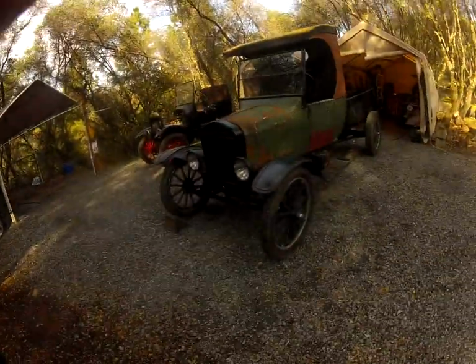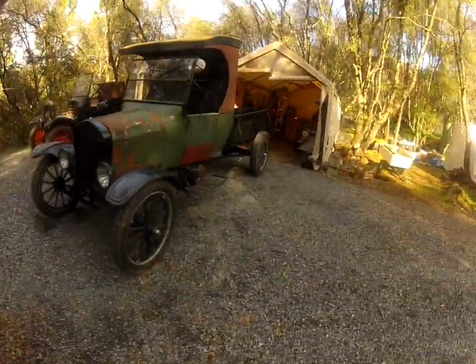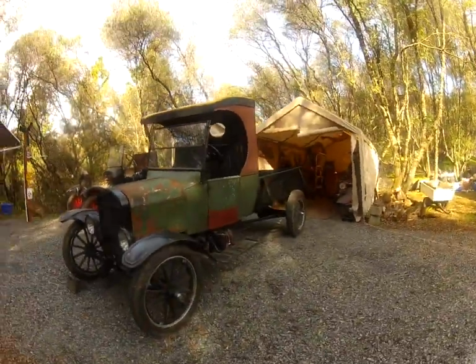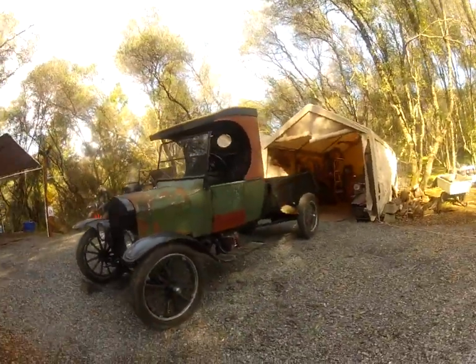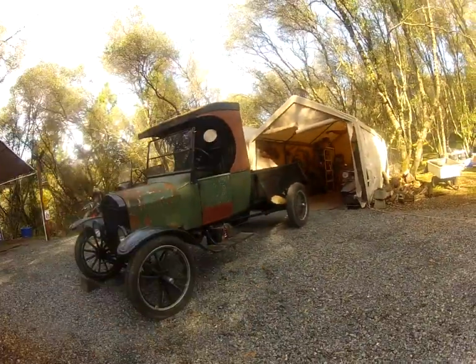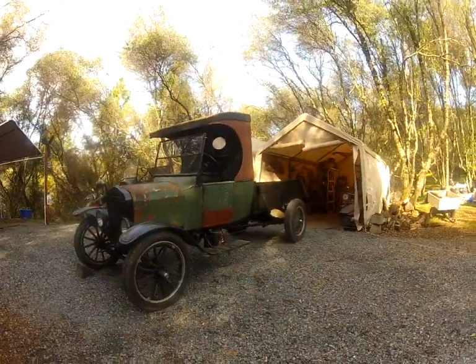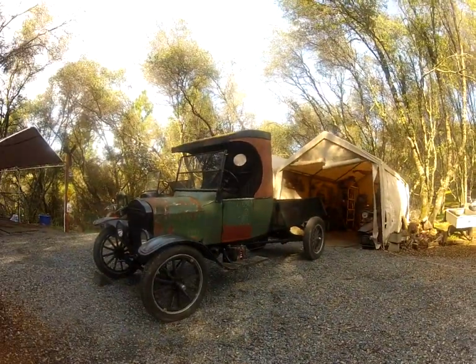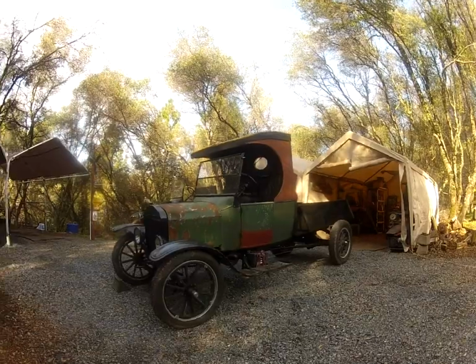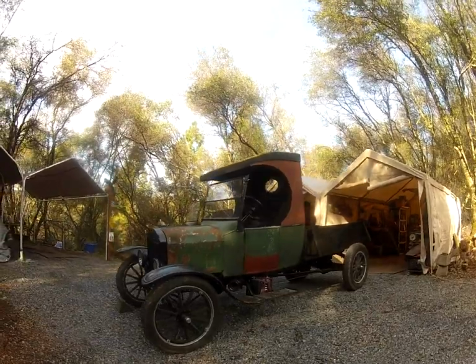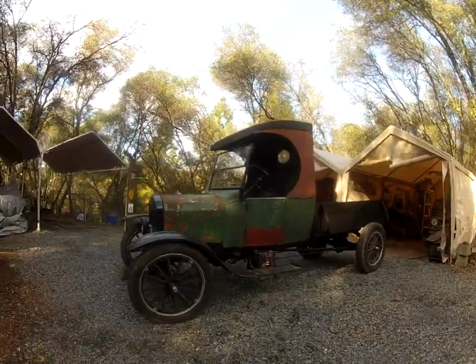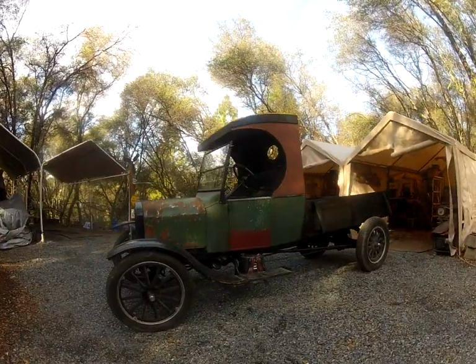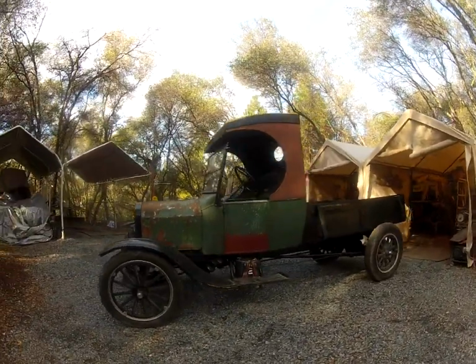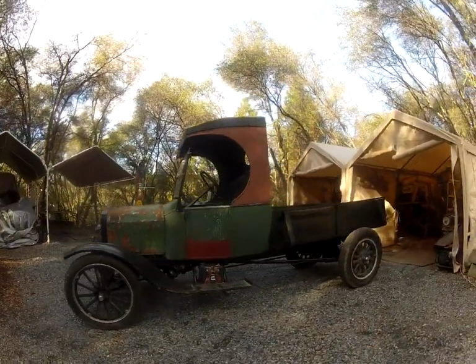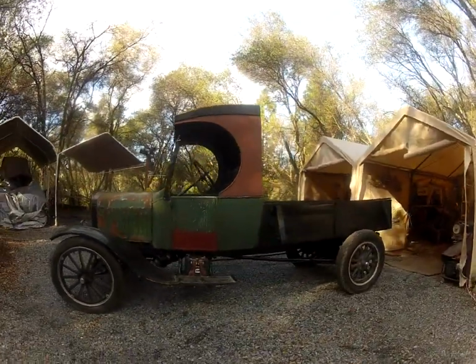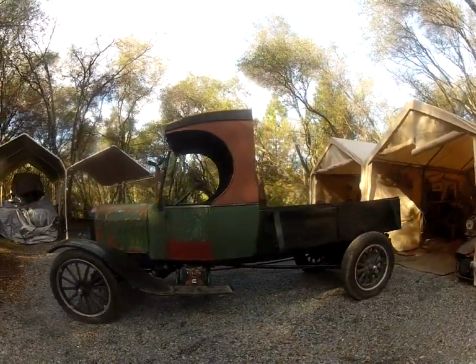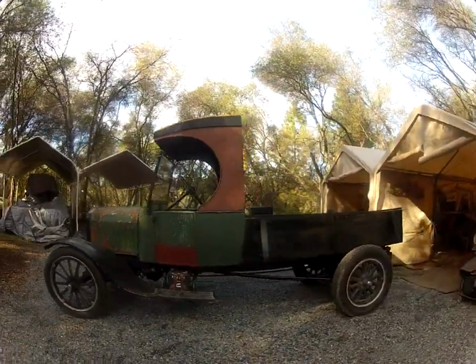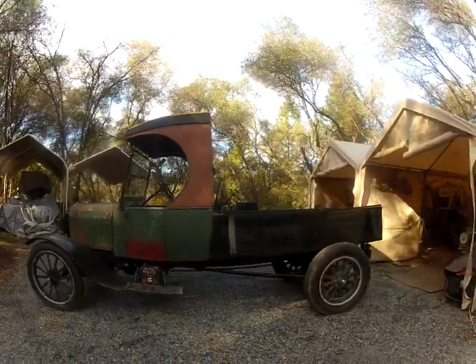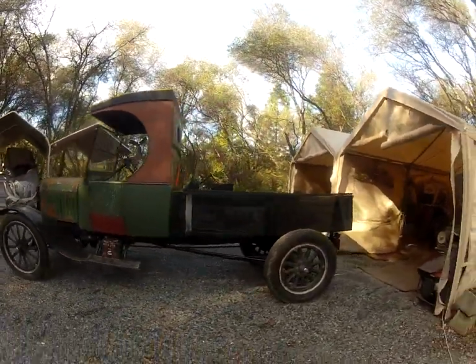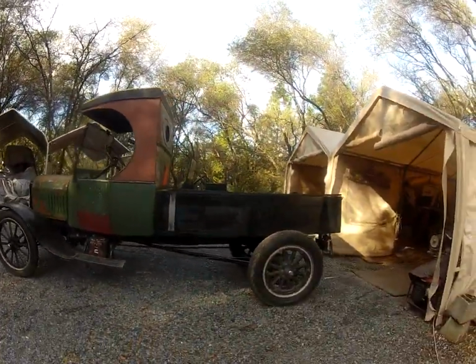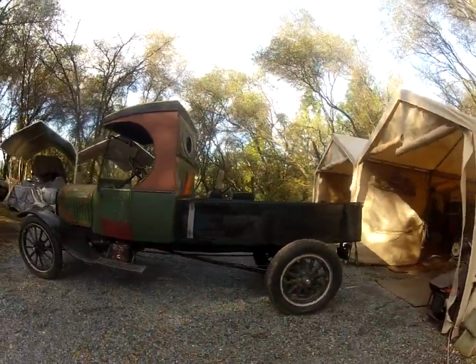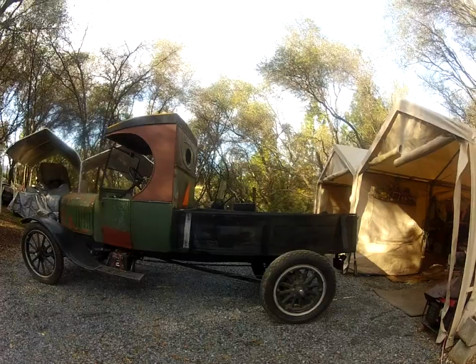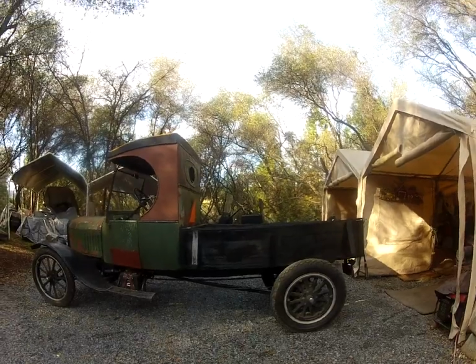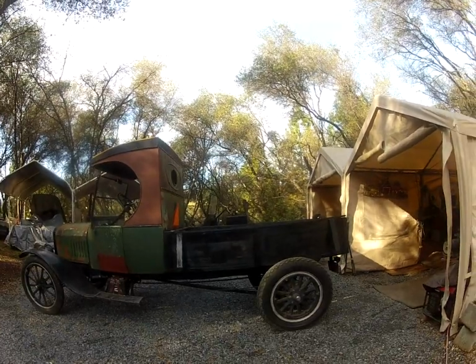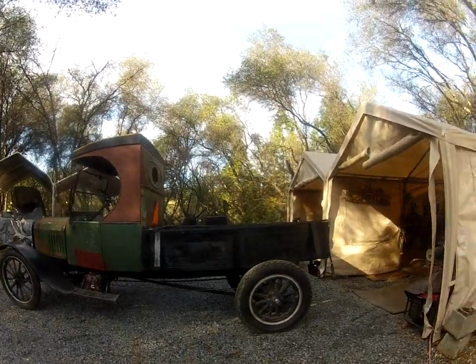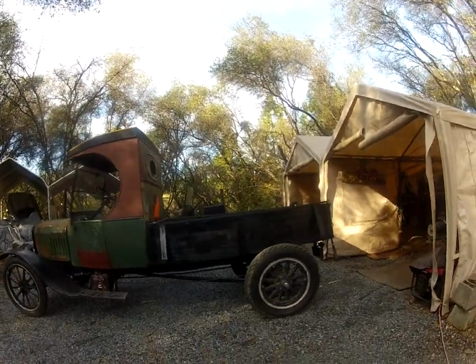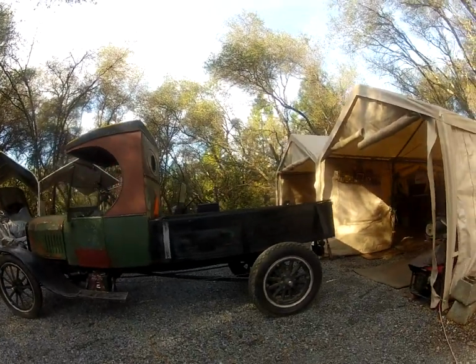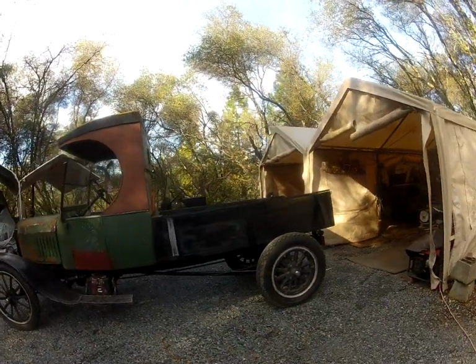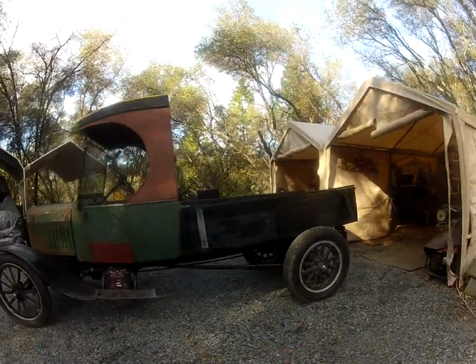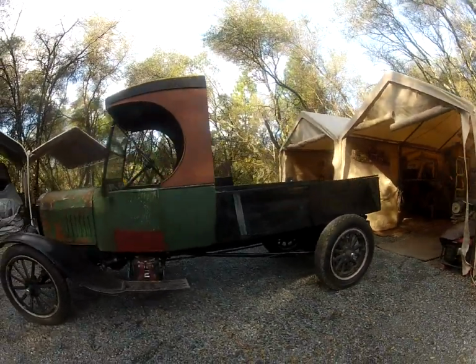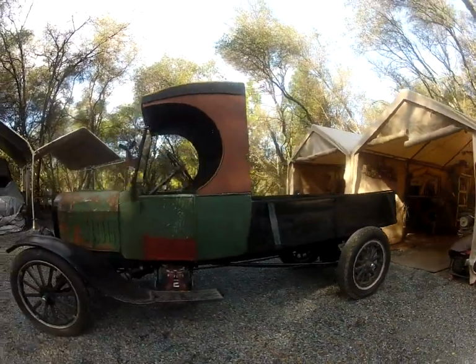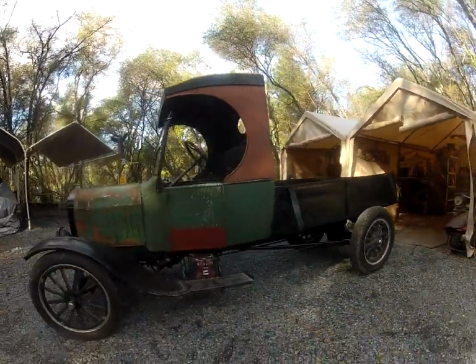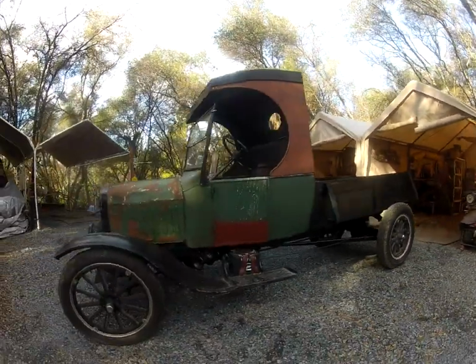We start with taking off the beds of the tees. We will put this bed on the Roadster.